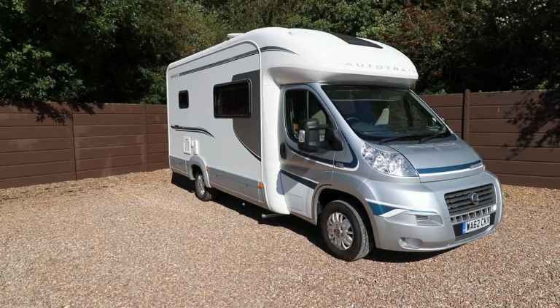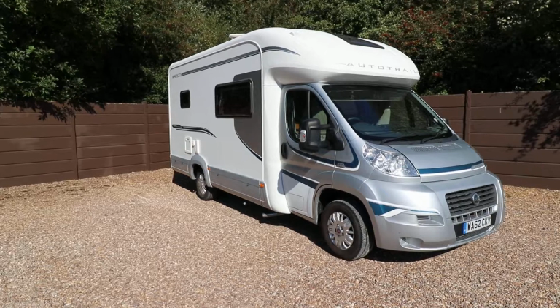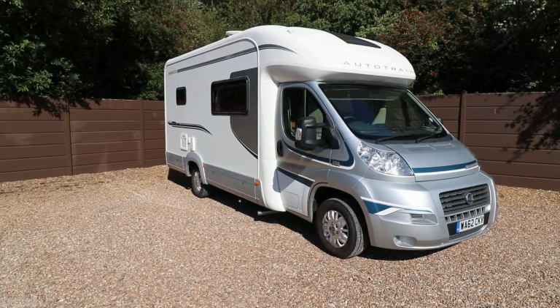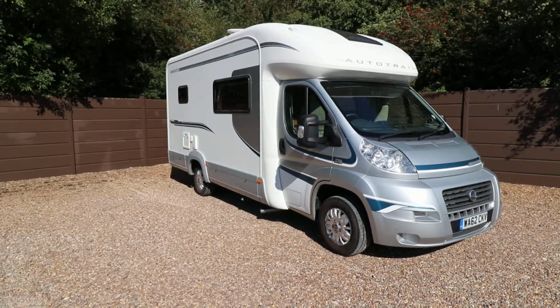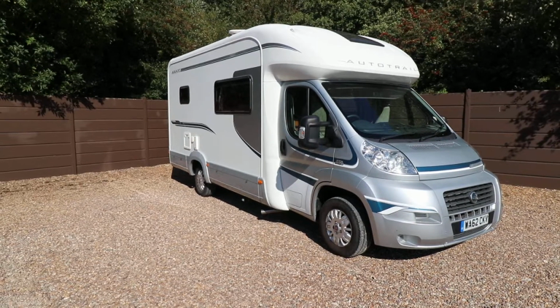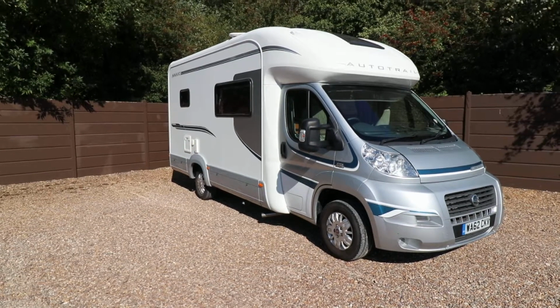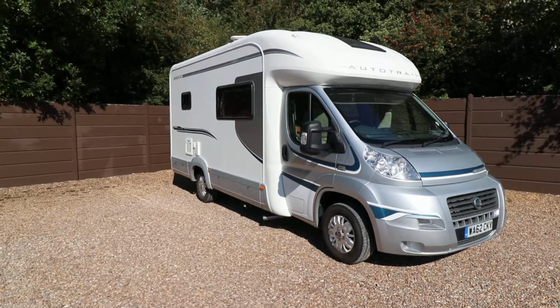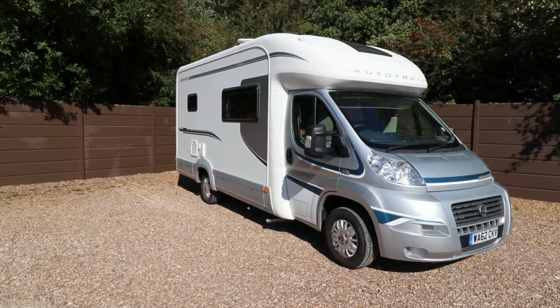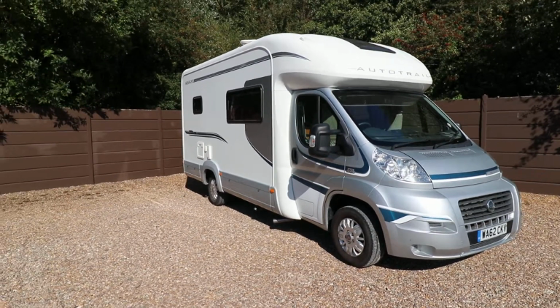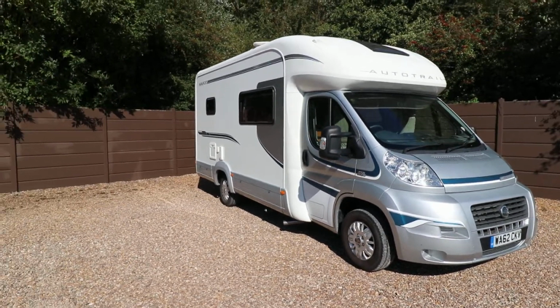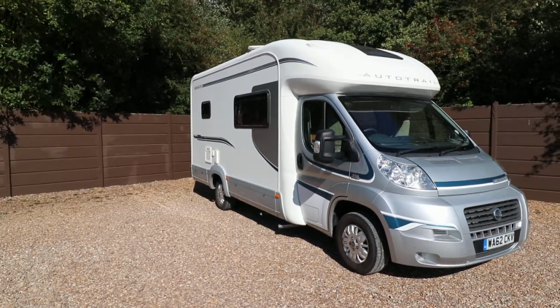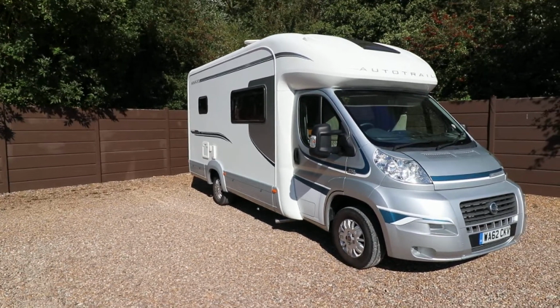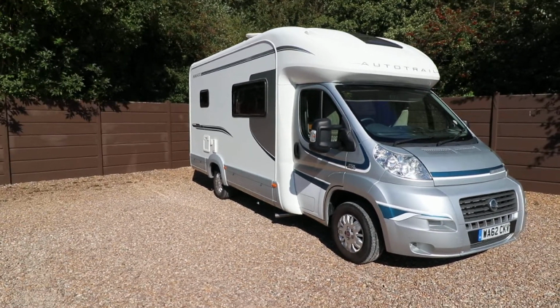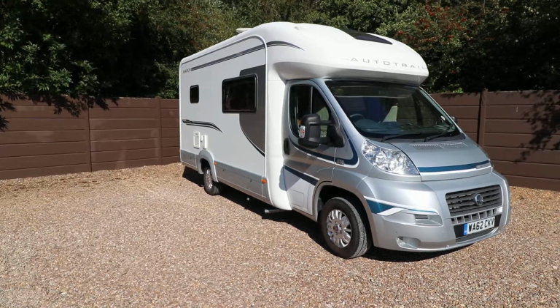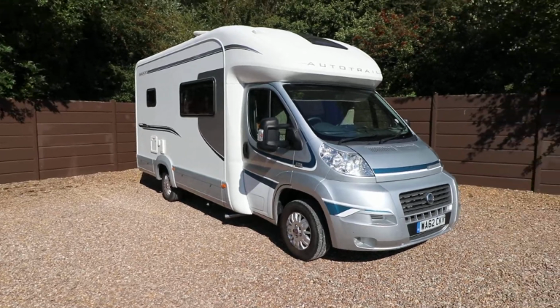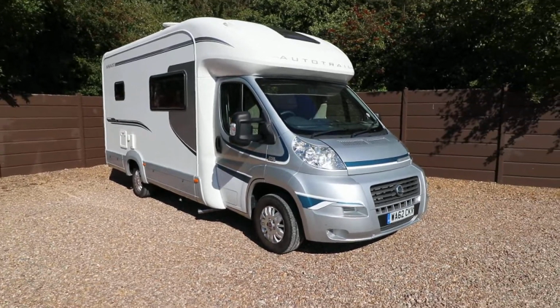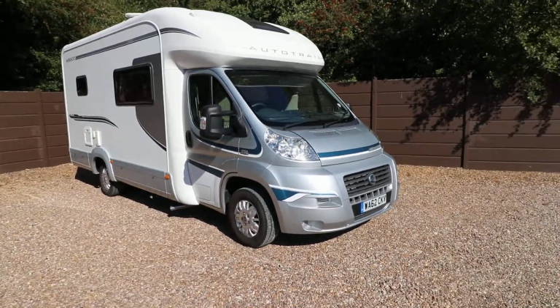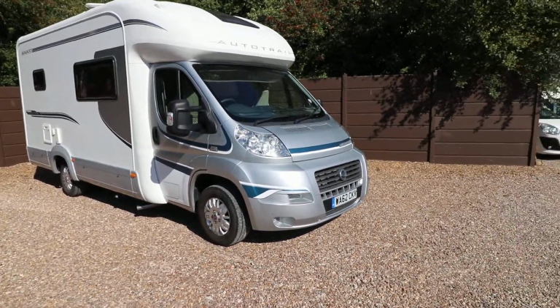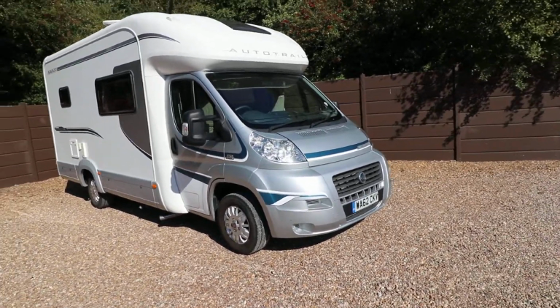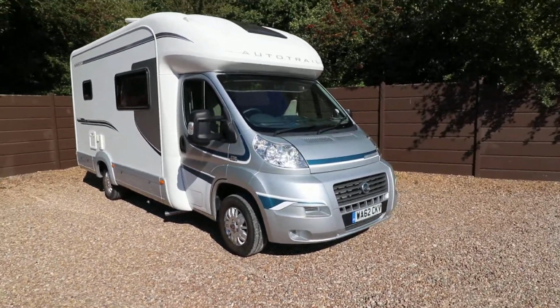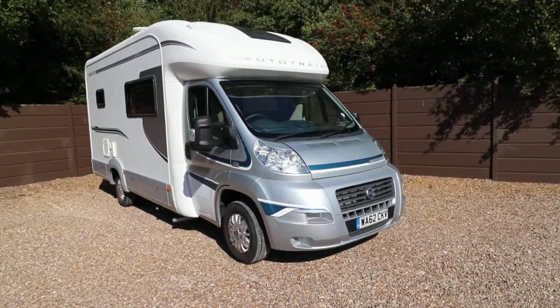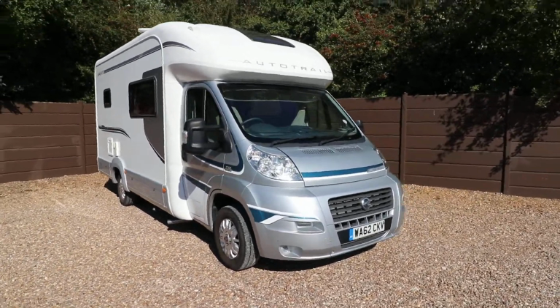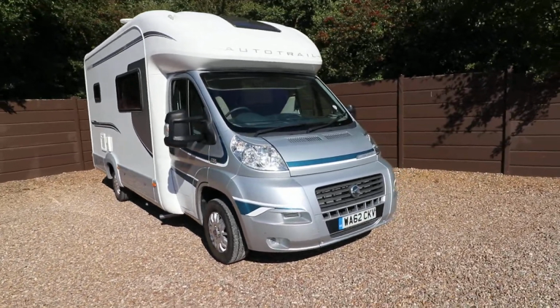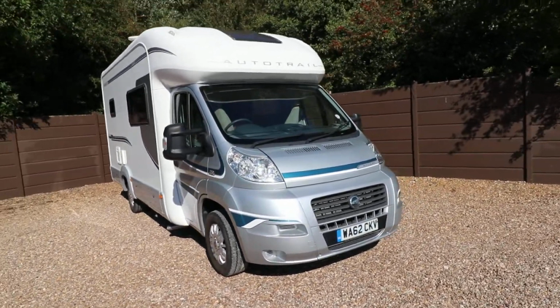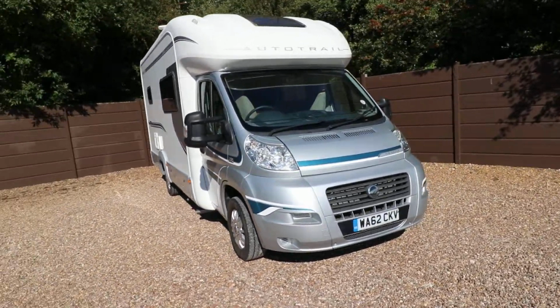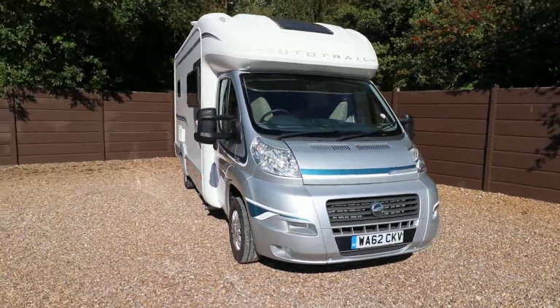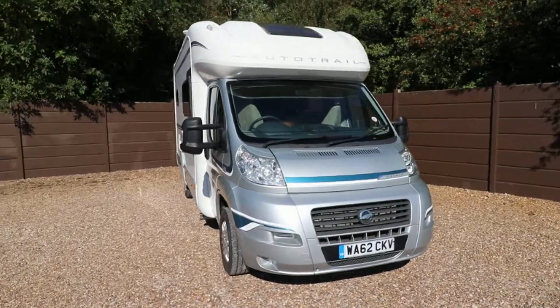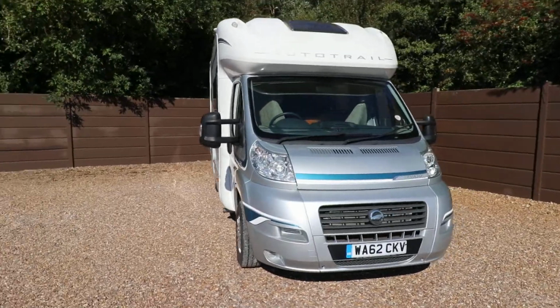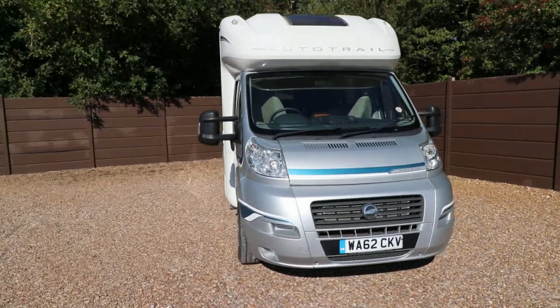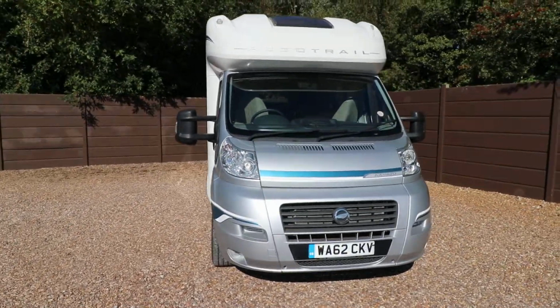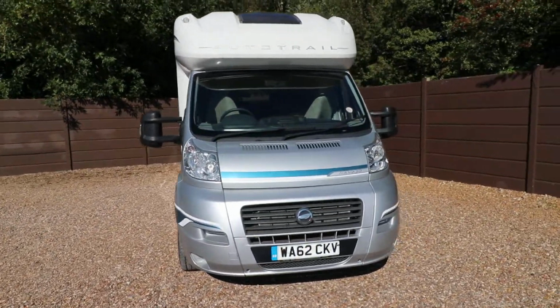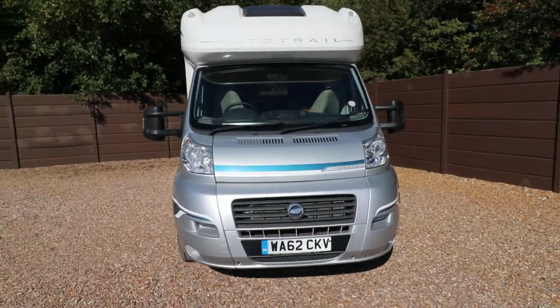This is Andy Hall from Oaktree Motorhomes and today I'm showing you around an Auto-Trail Navajo. It's a 2012 62 plate, it's £39,995 and it has 12,000 miles.